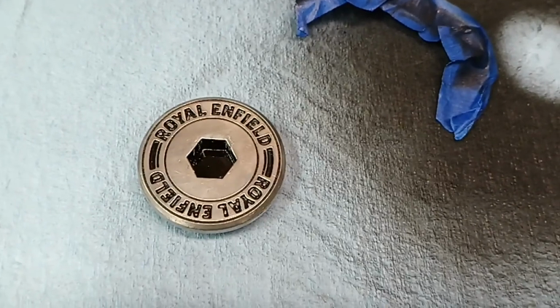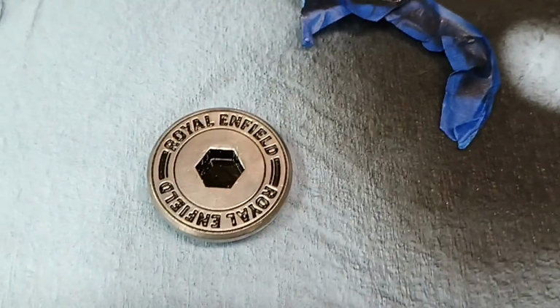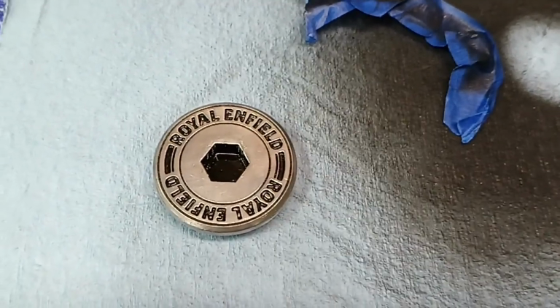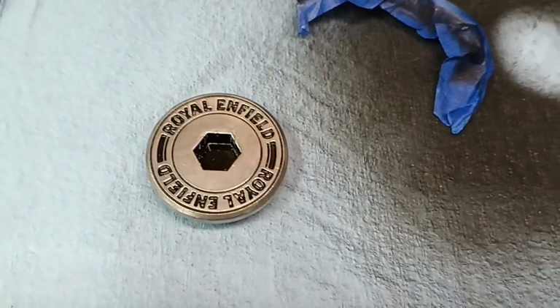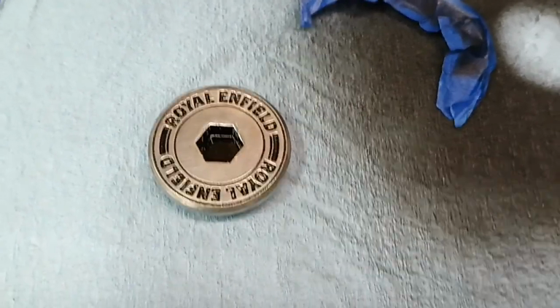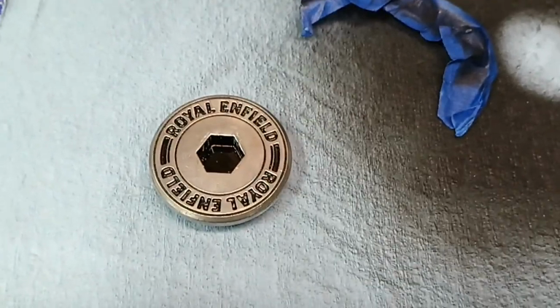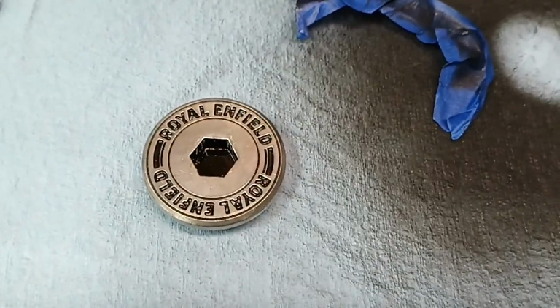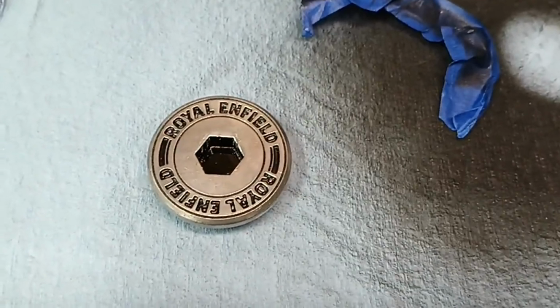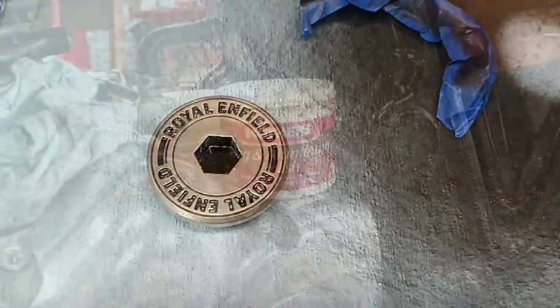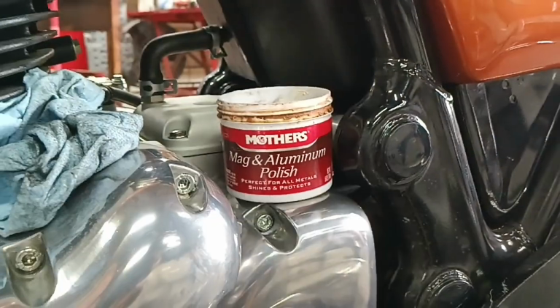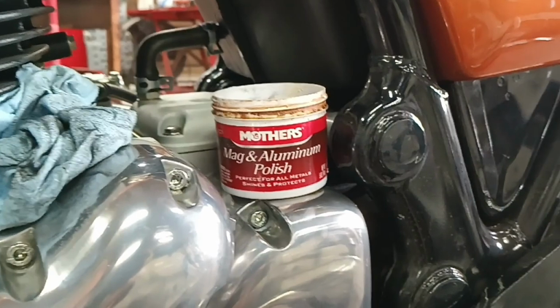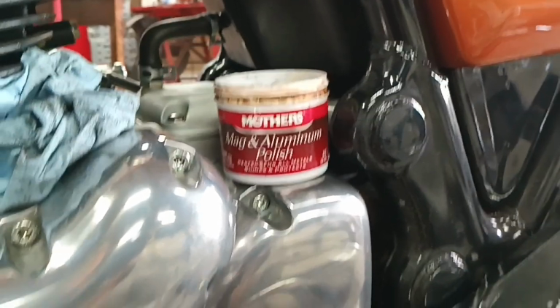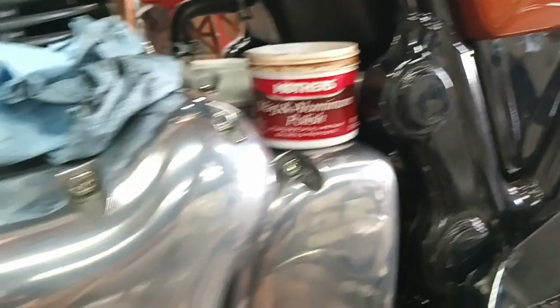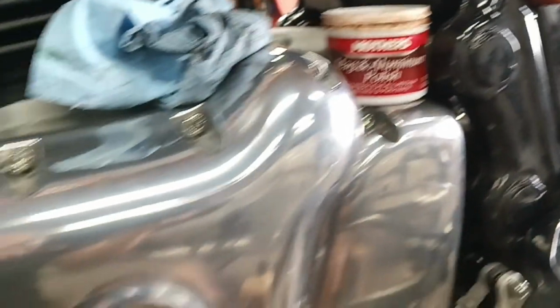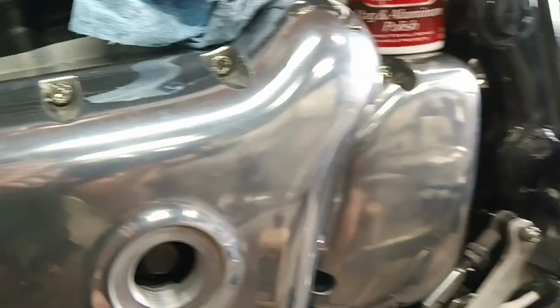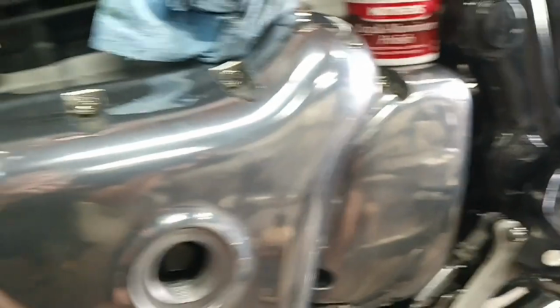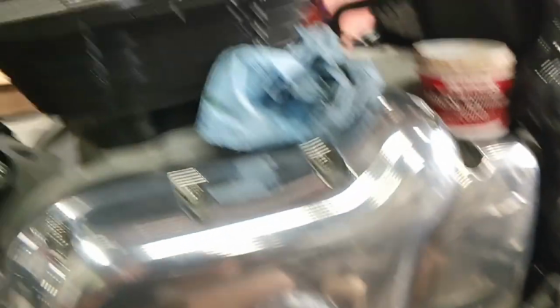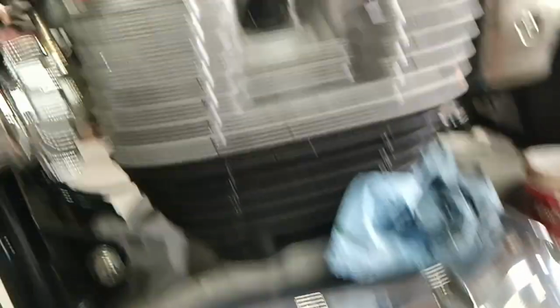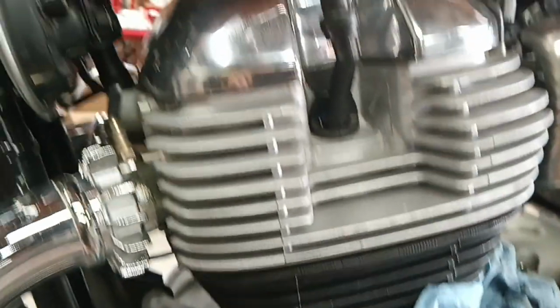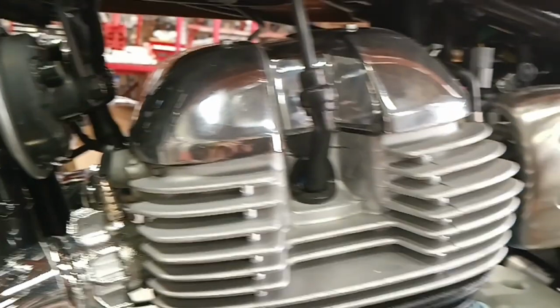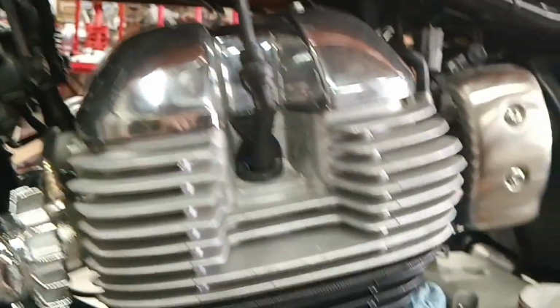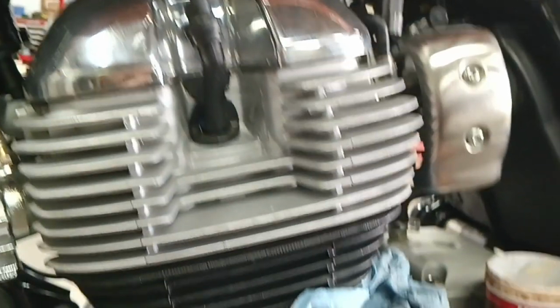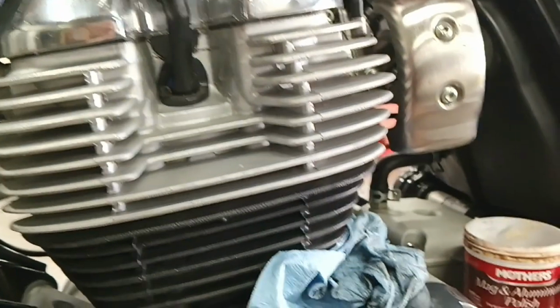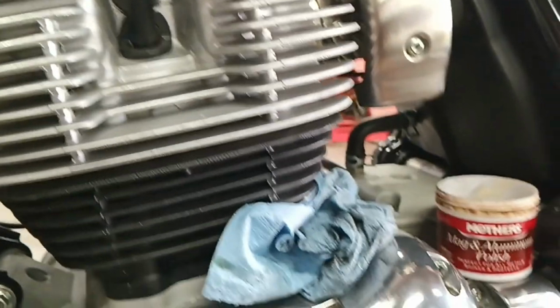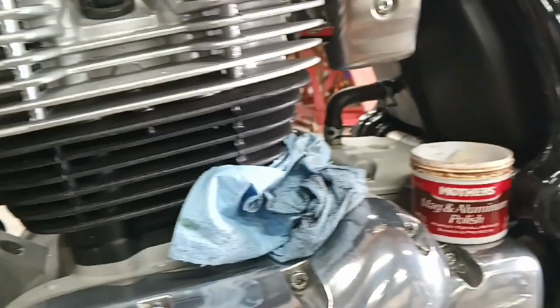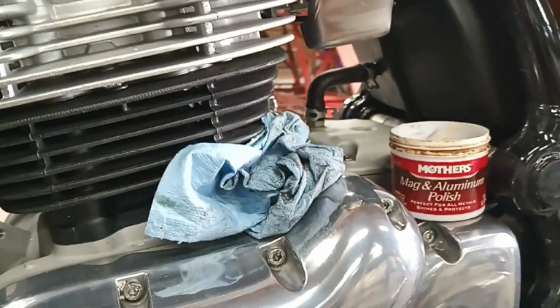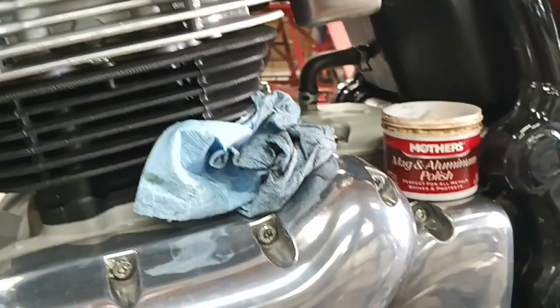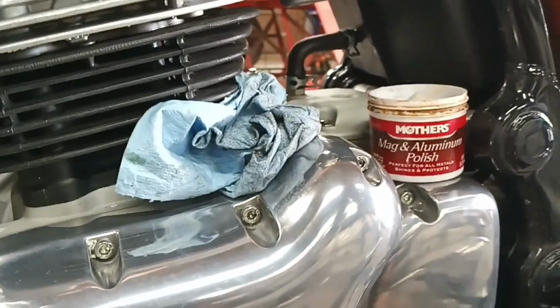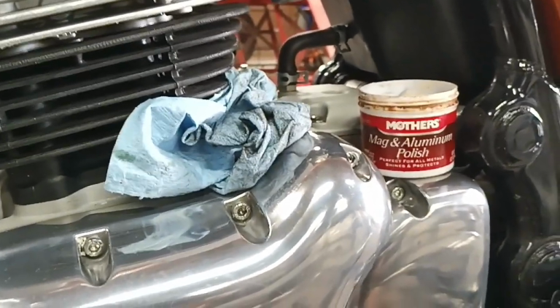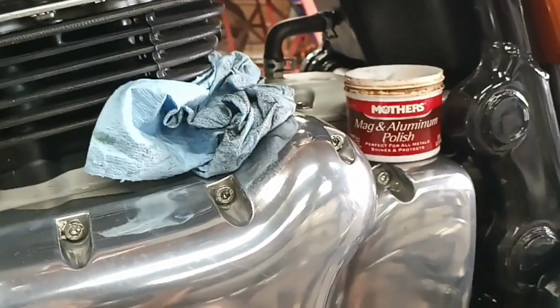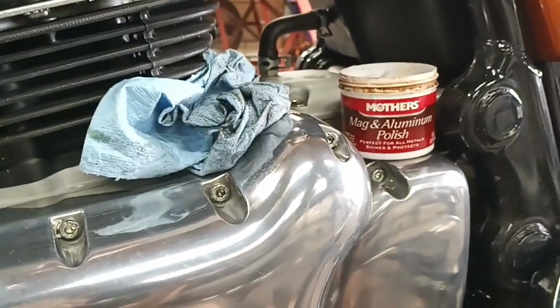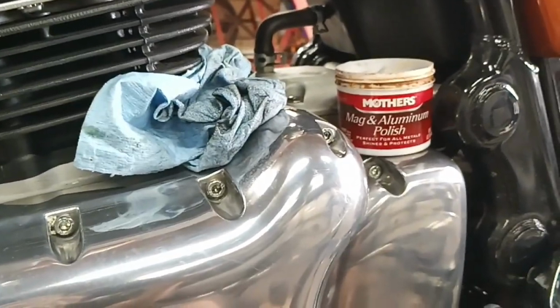But until then, stay crazy. It's really hard work prepping your daily driver for show duty again. C'est la vie. Just makes it more fun to ride every day.